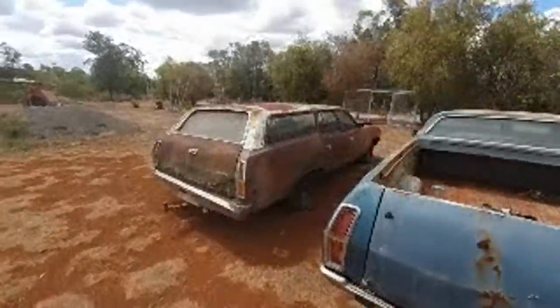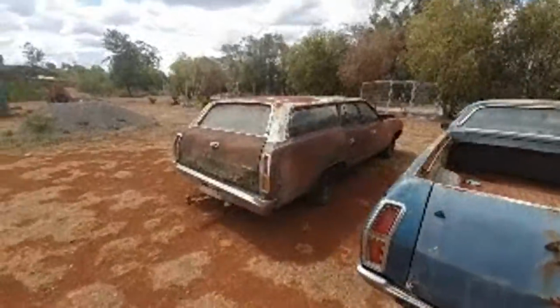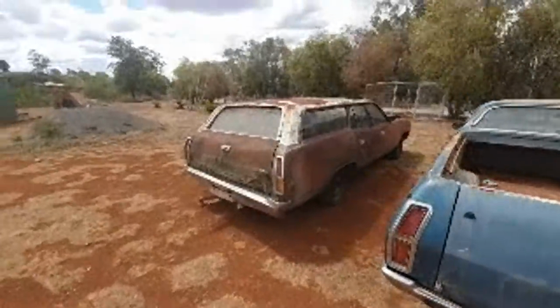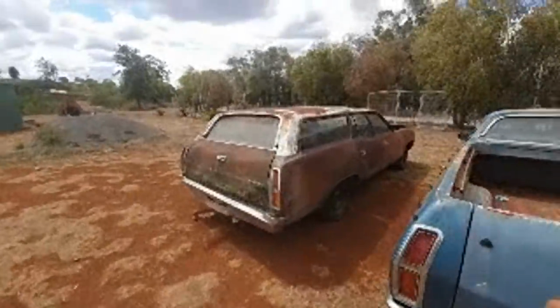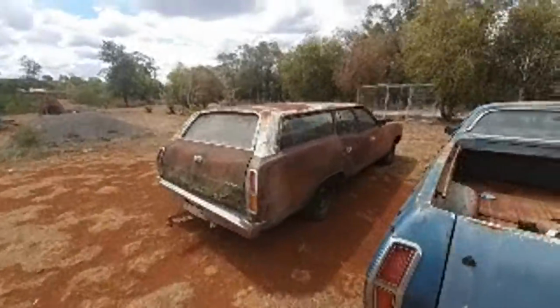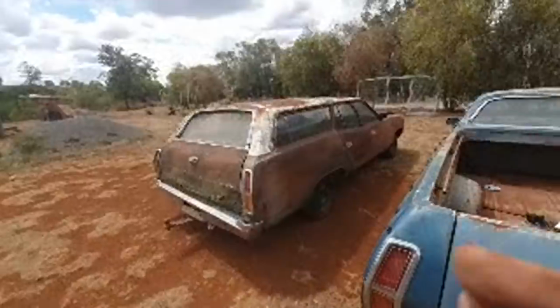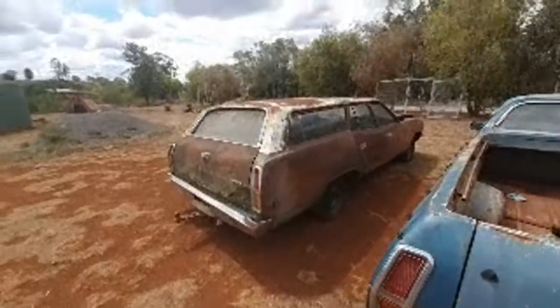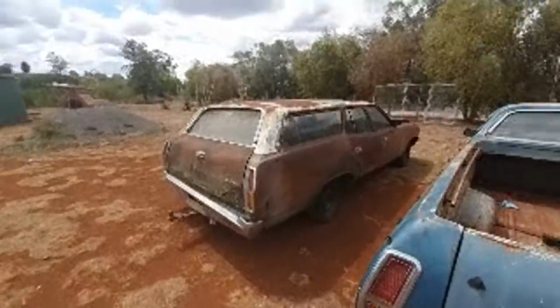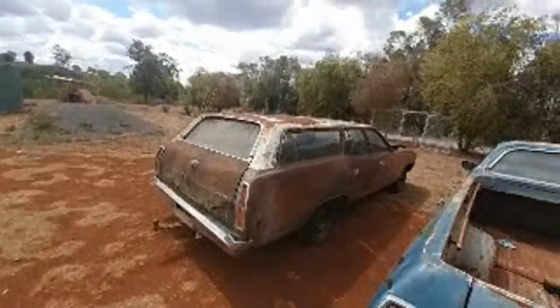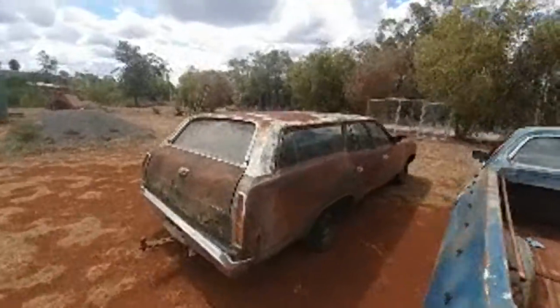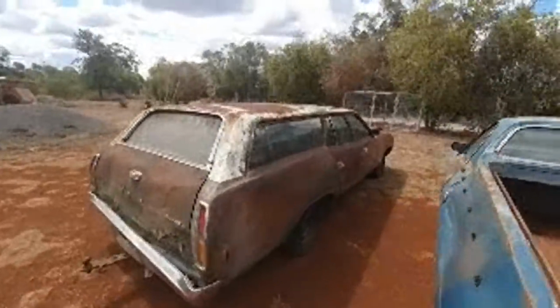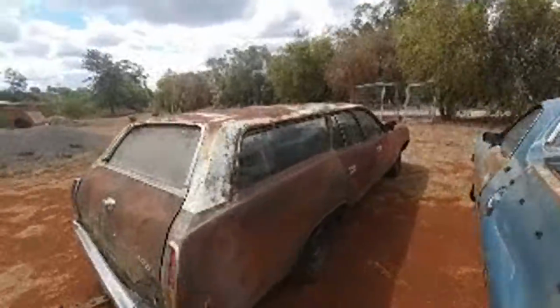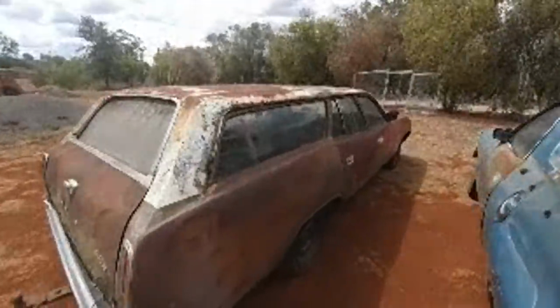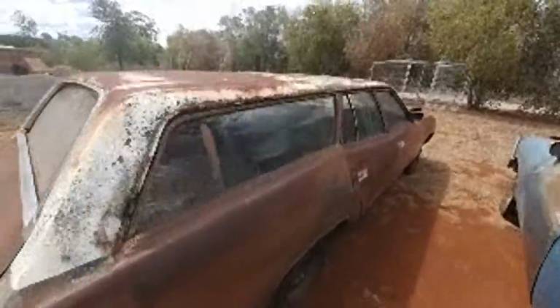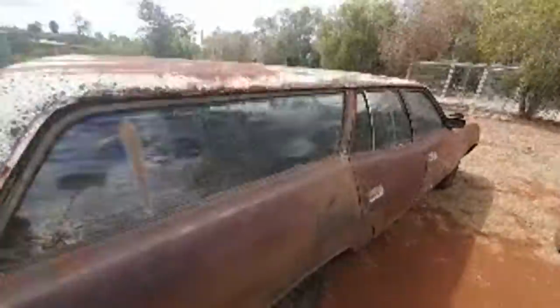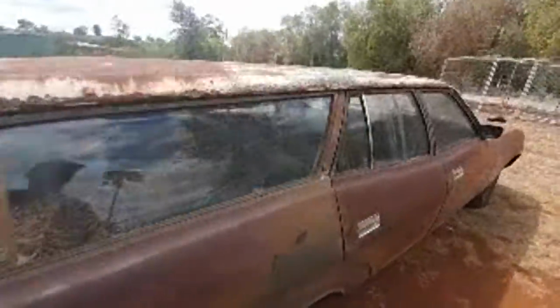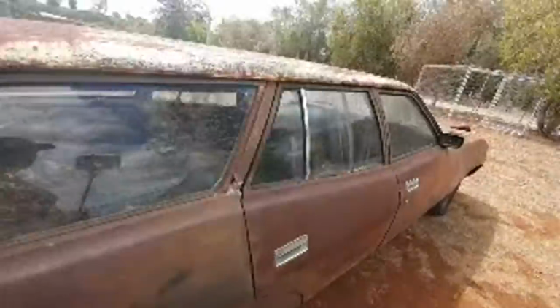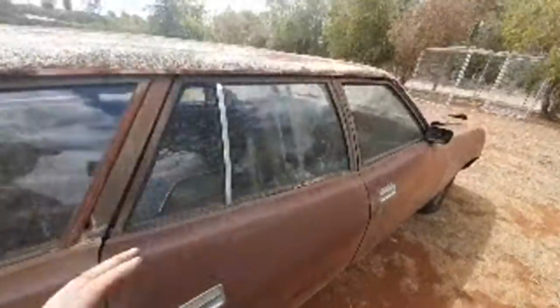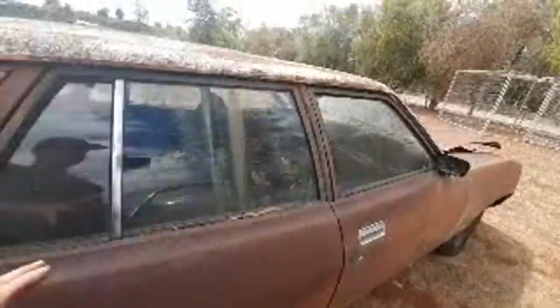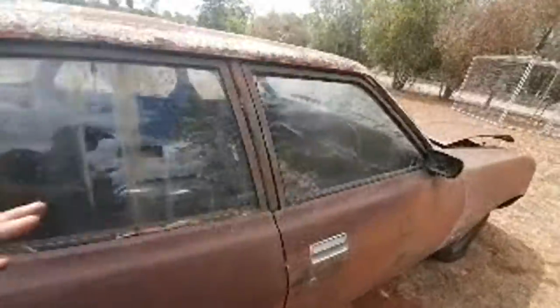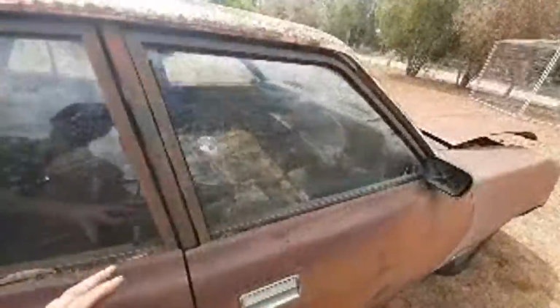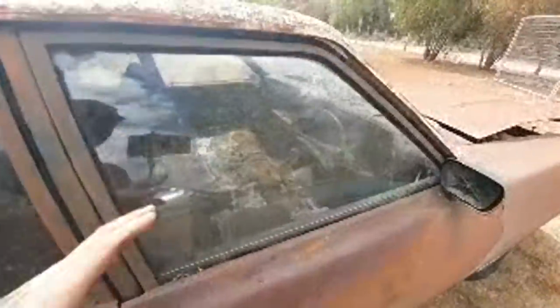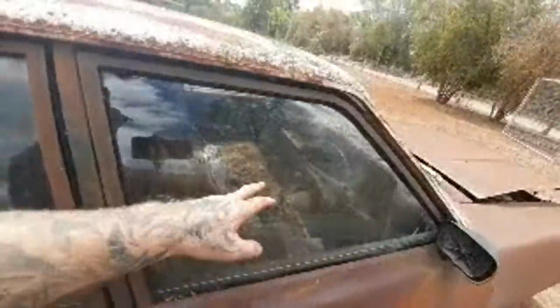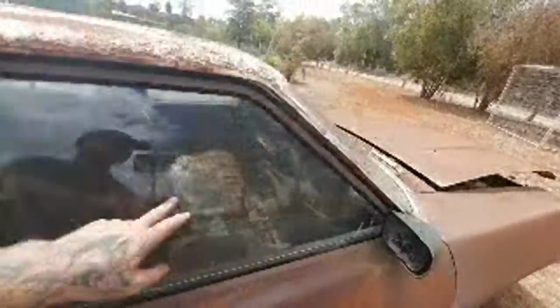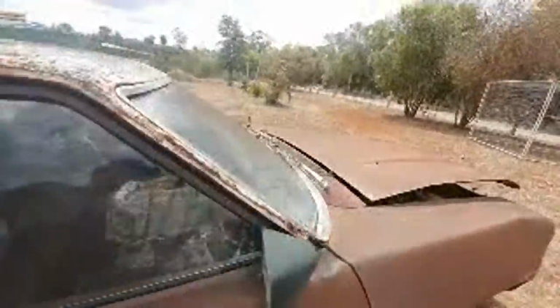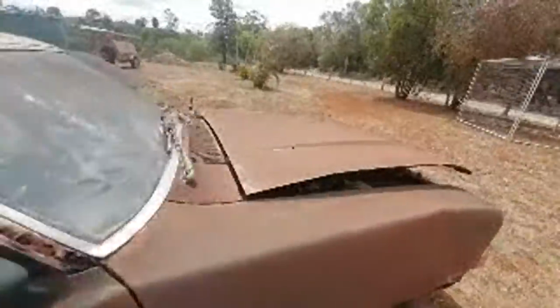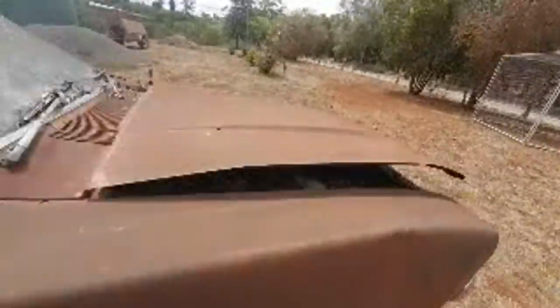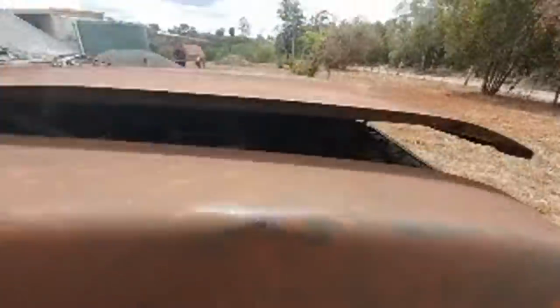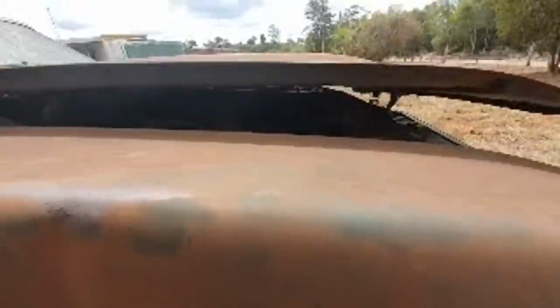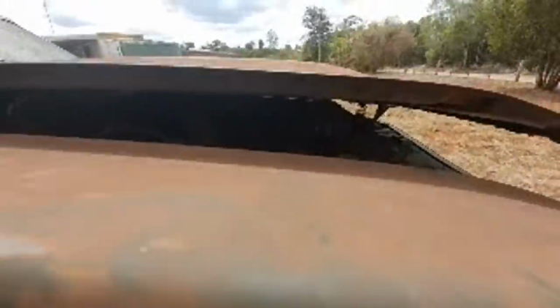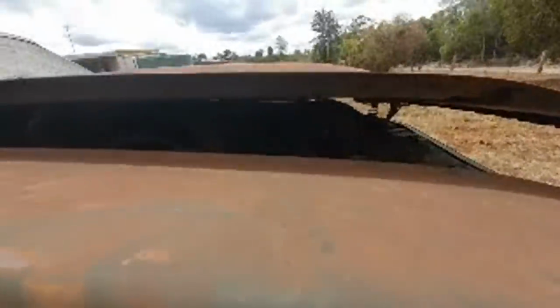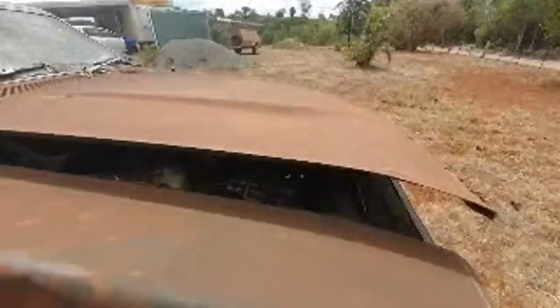This wagon has a bit of a history — it's got army tags on it, there were only 300 of them done. He will sell it. It's a floor shifter one and it's got a six cylinder in it.